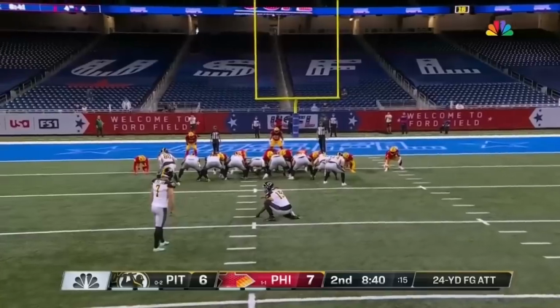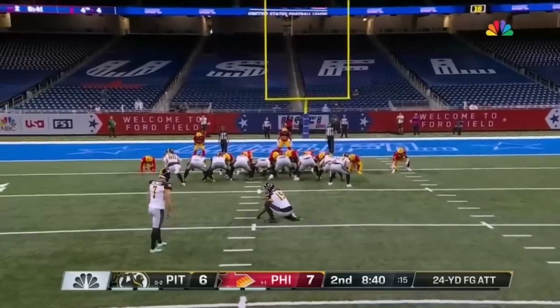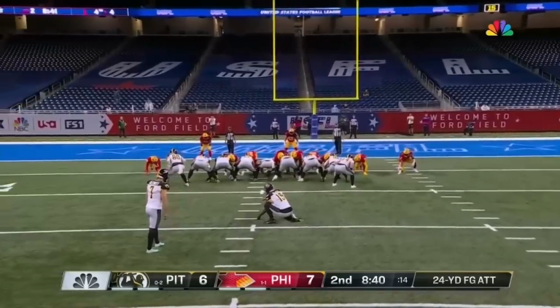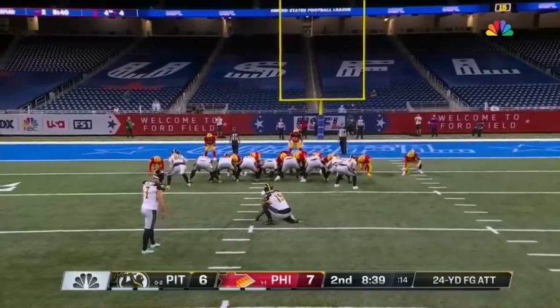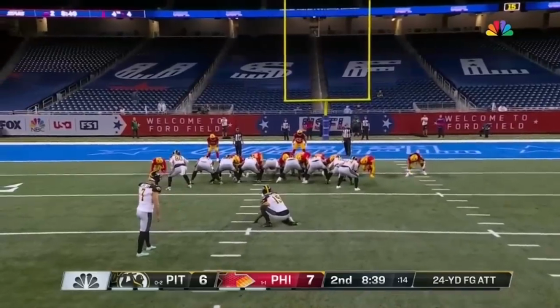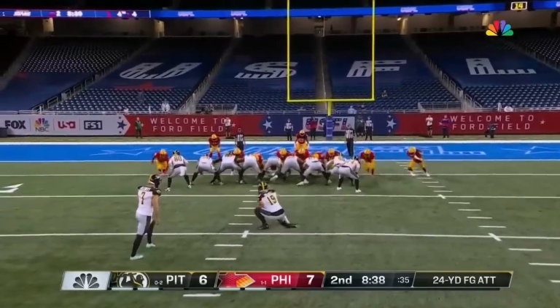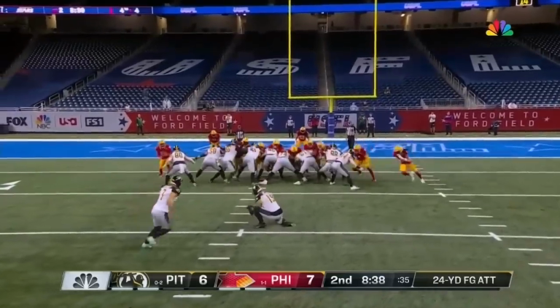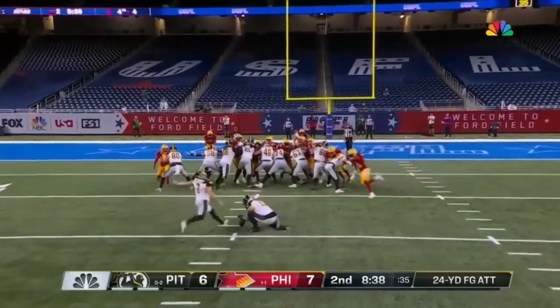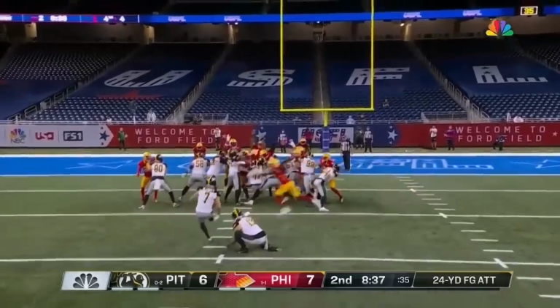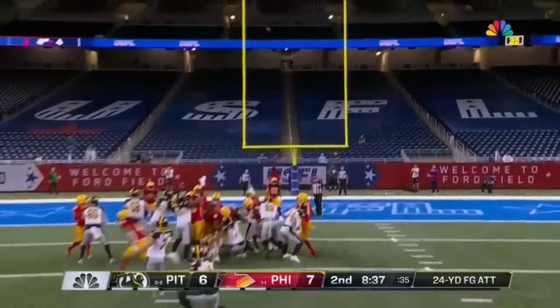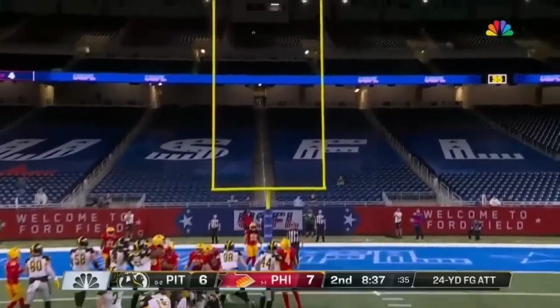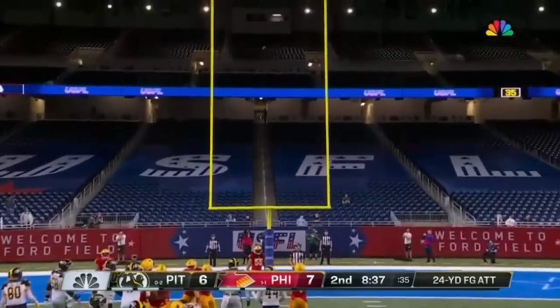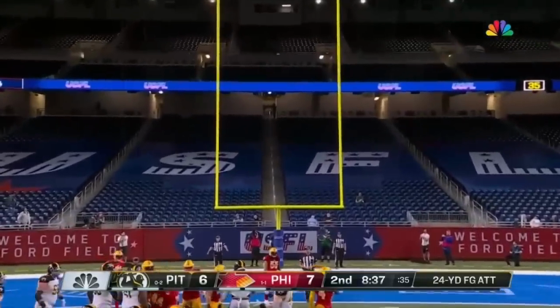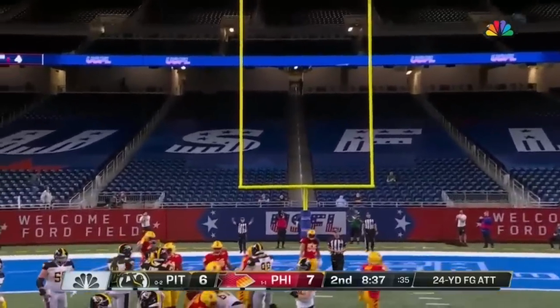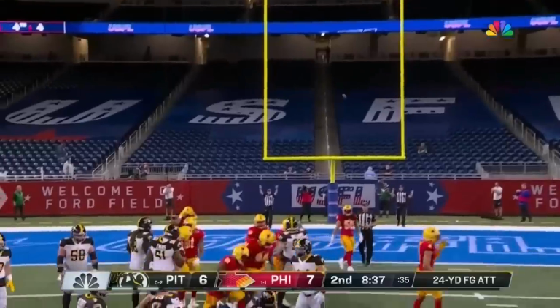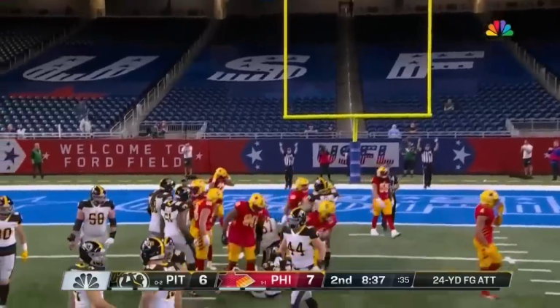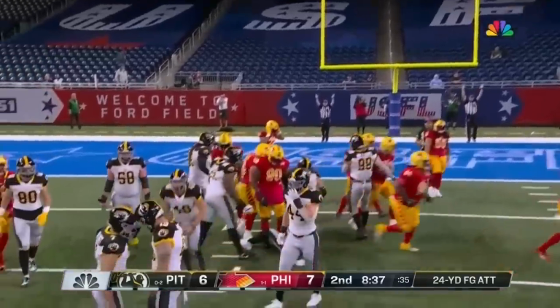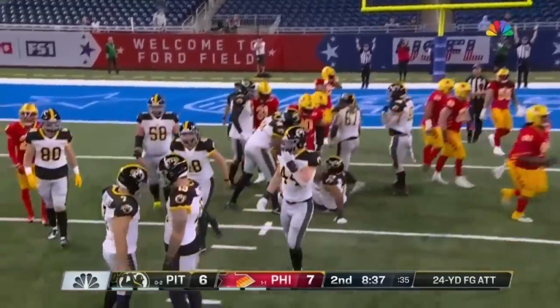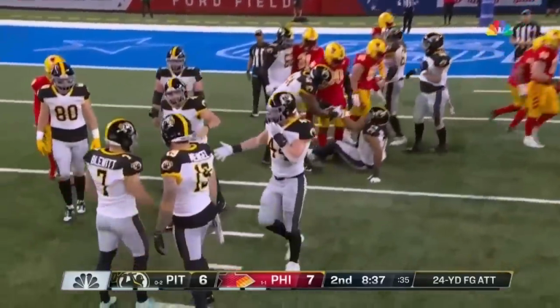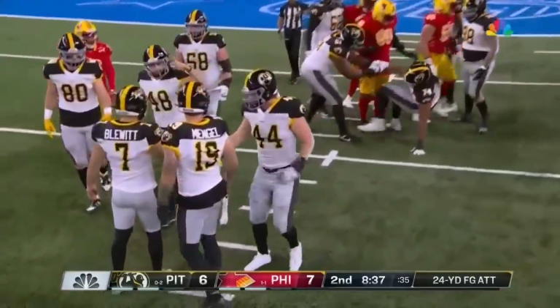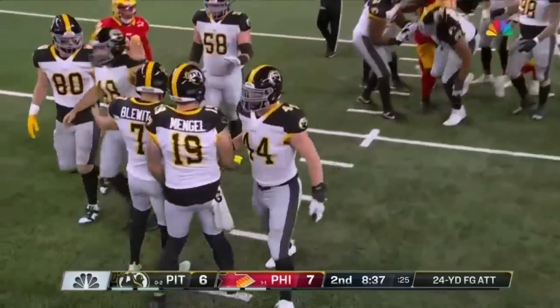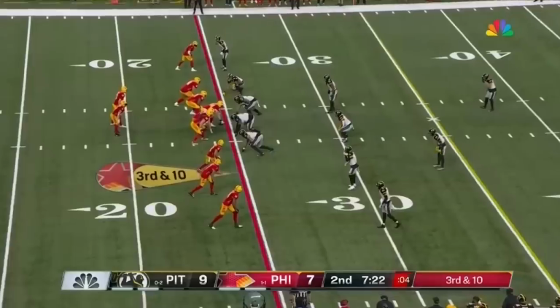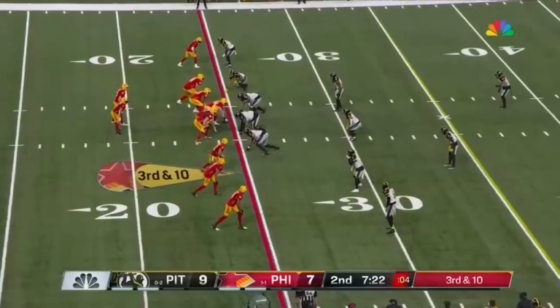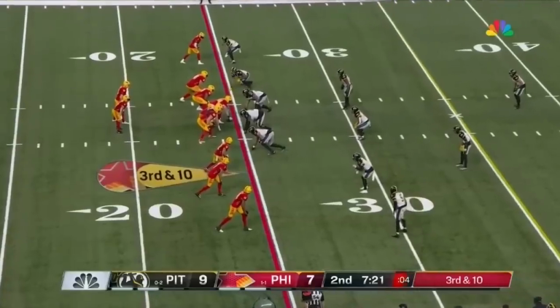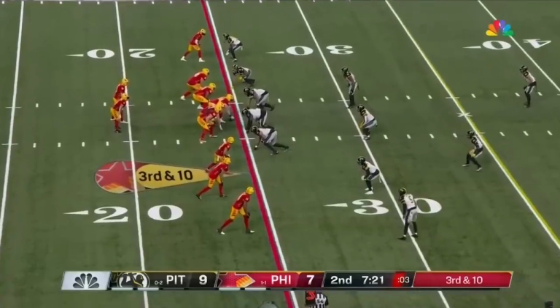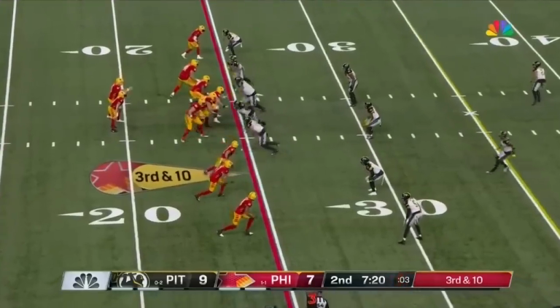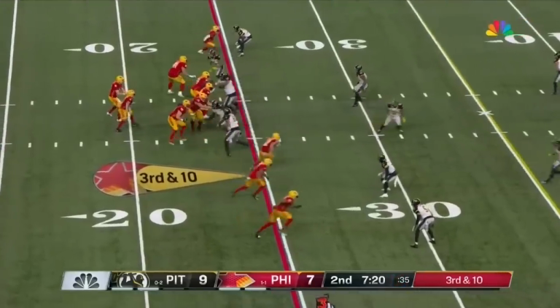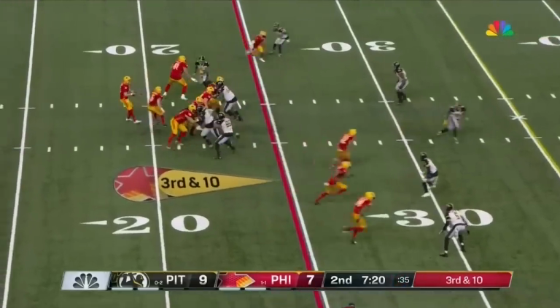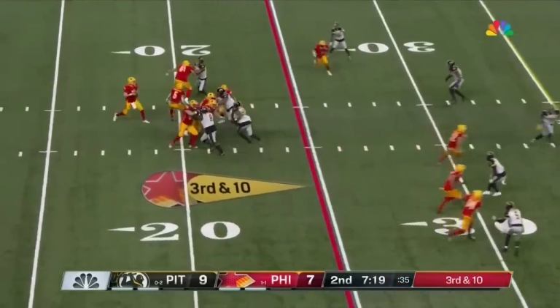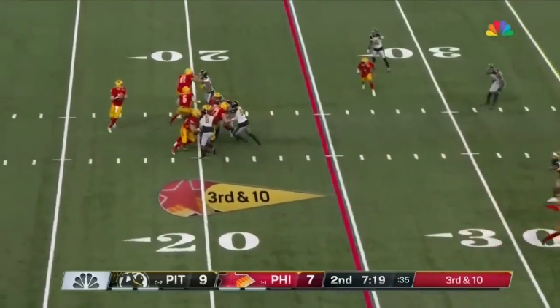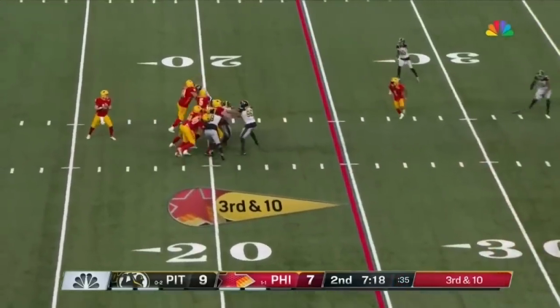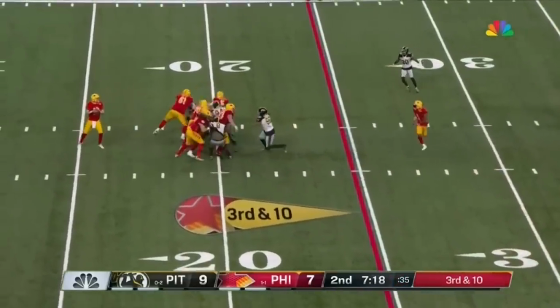Back onto the field comes Chris Blewett. The good news is, Blewett can kick. He was the 31st pick by the 49ers back in 2017.